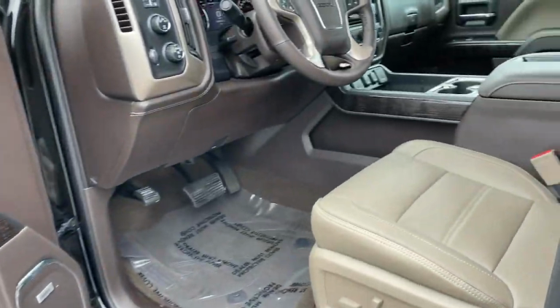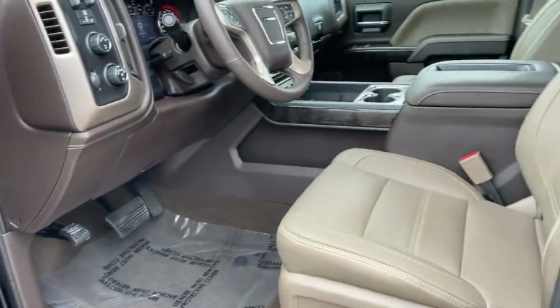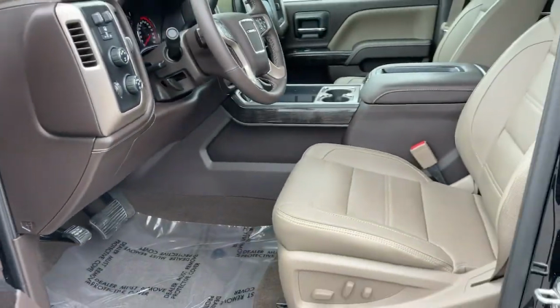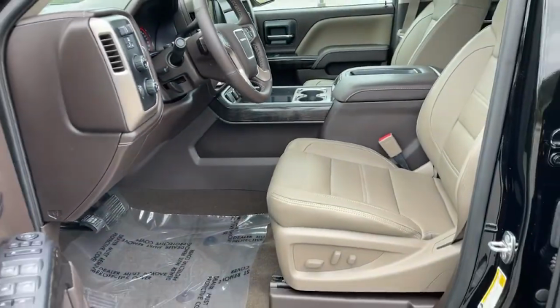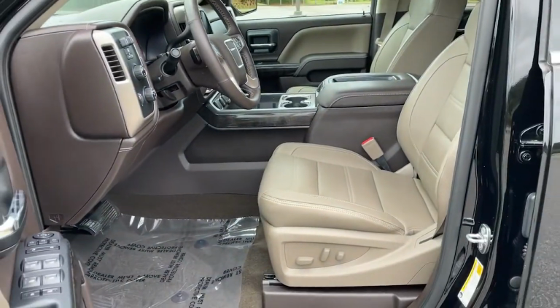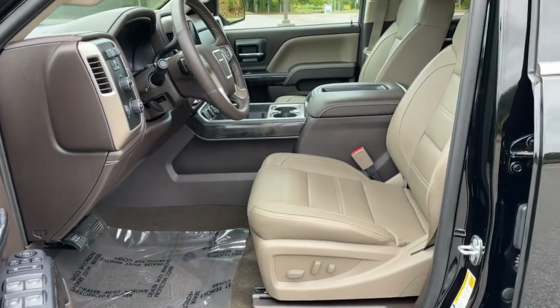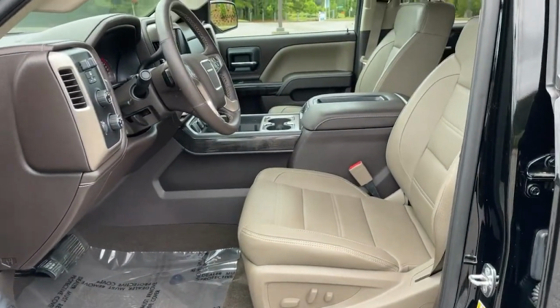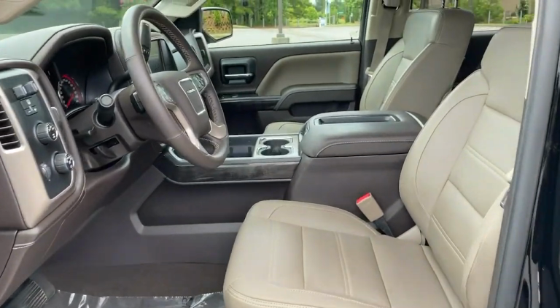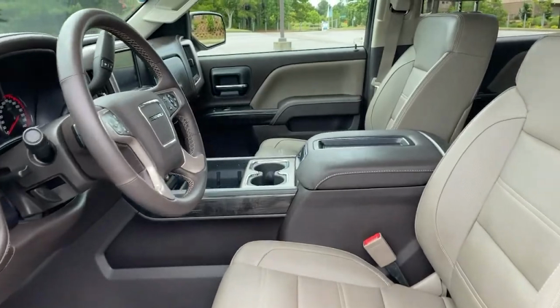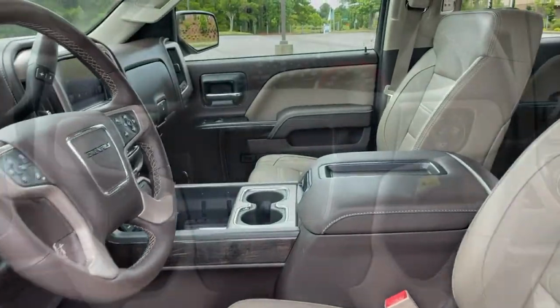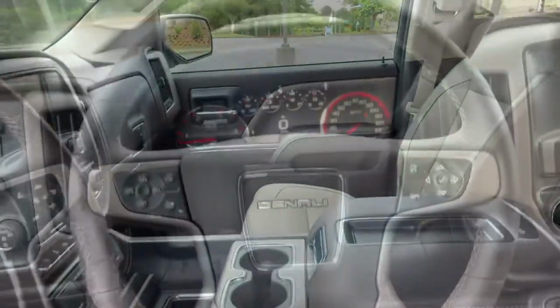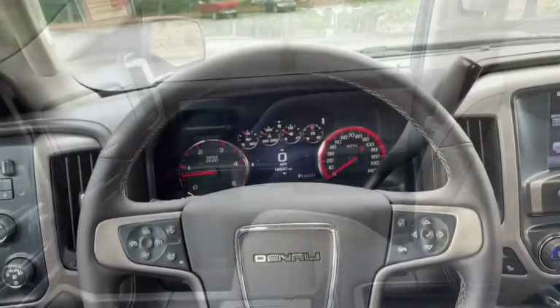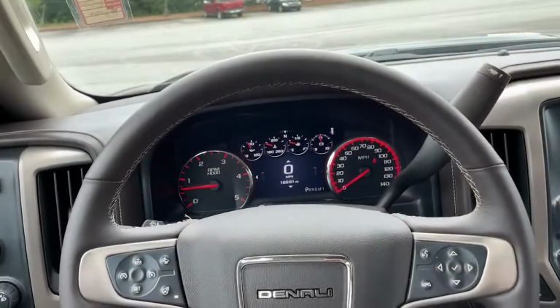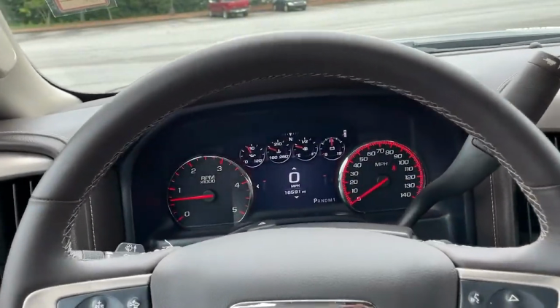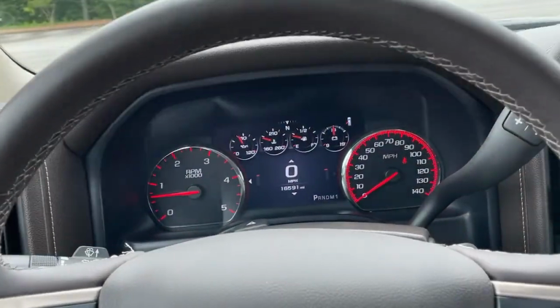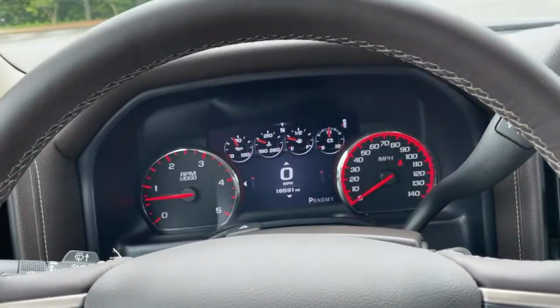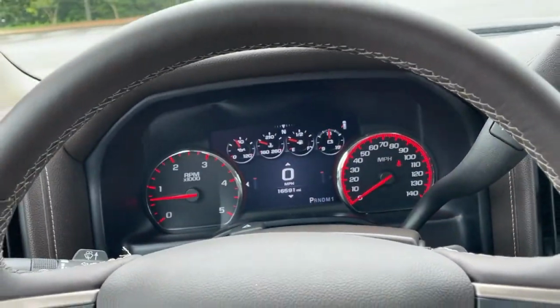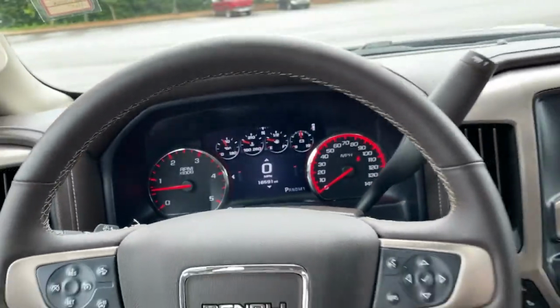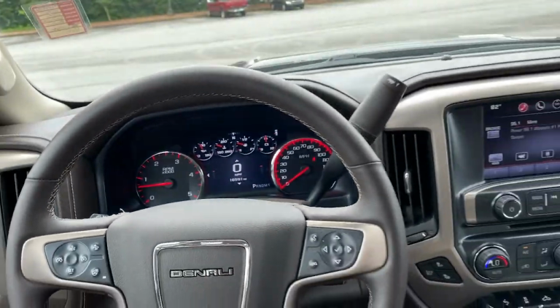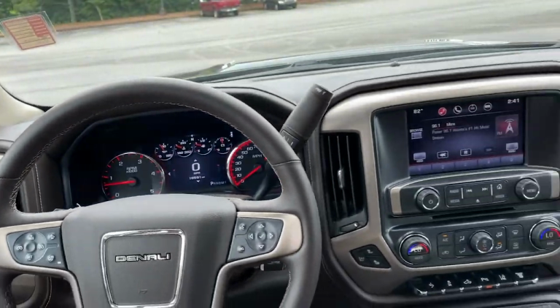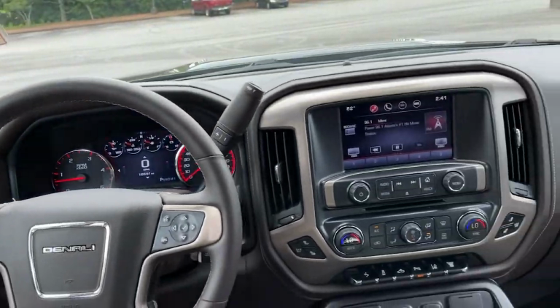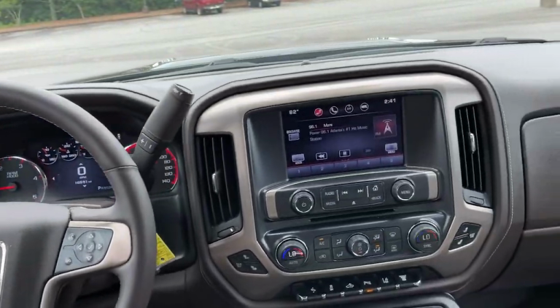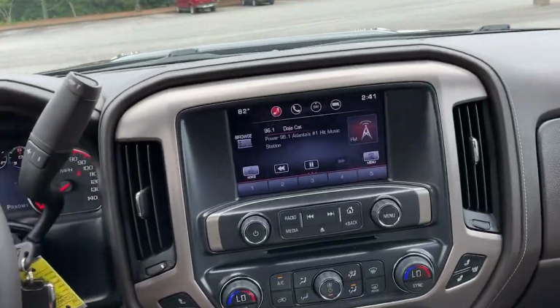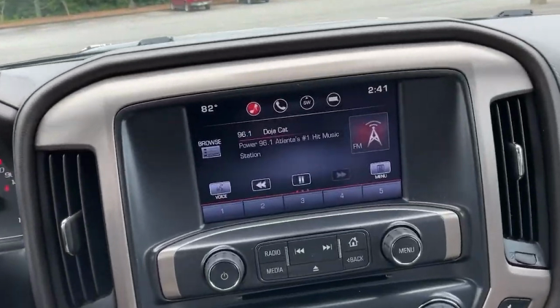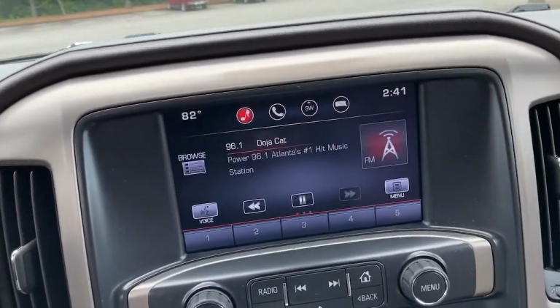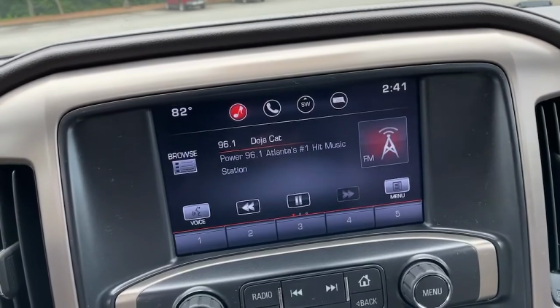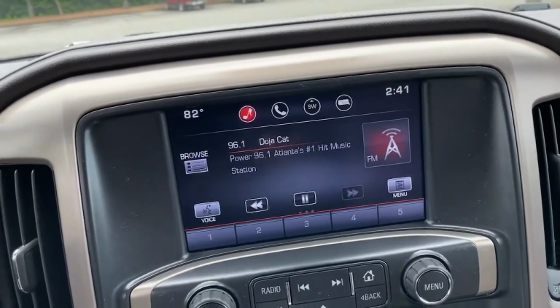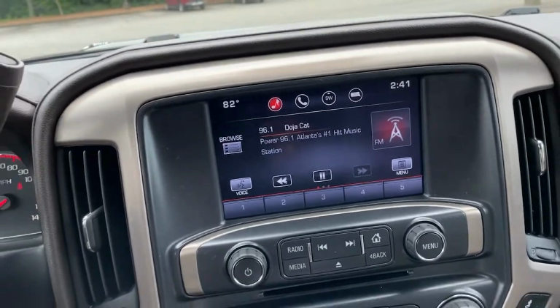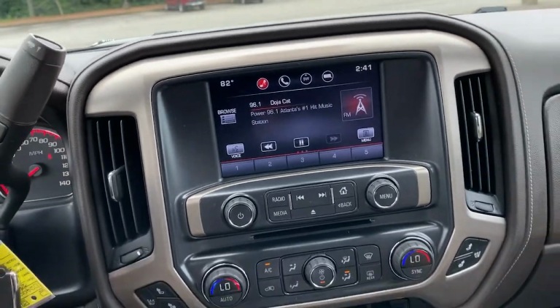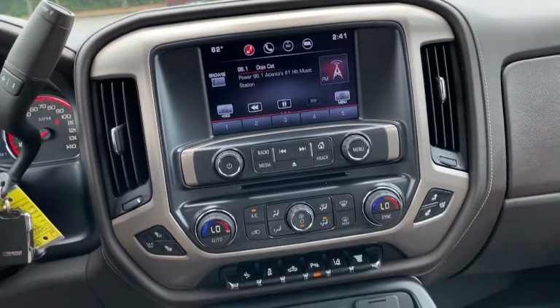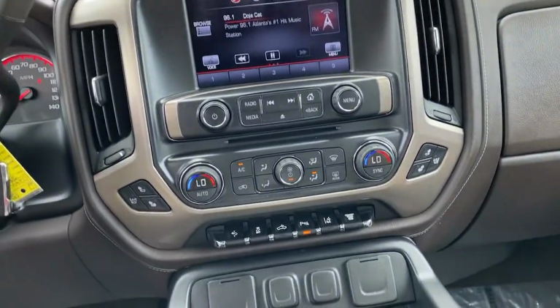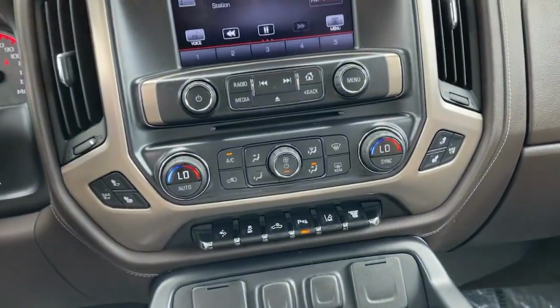Feel the satisfaction that comes from optimizing your driving pleasure. Treat yourself to a road test today. Our staff will toss you the keys and give you an outstanding customer experience. Go for it.